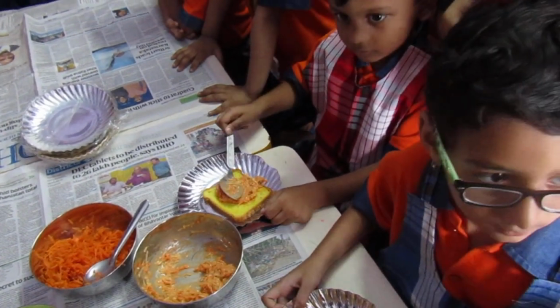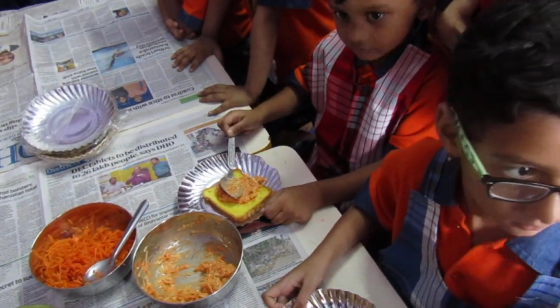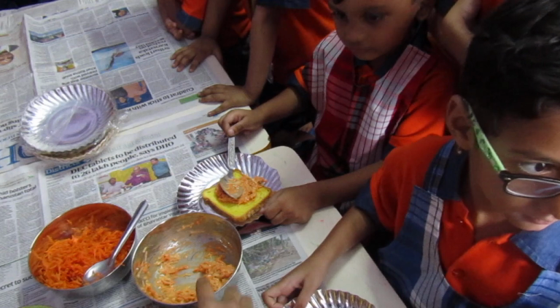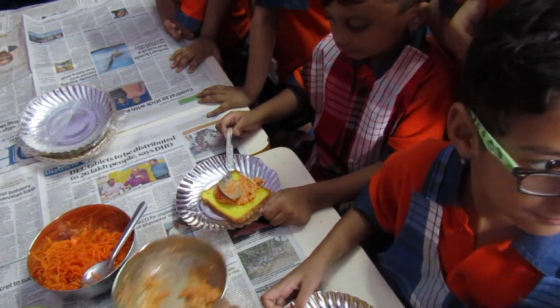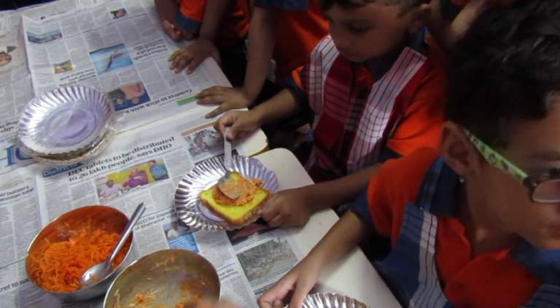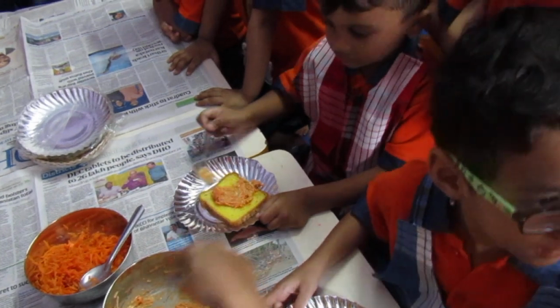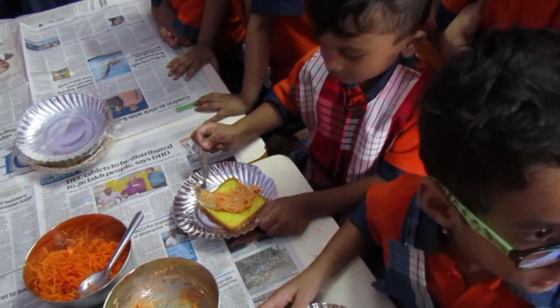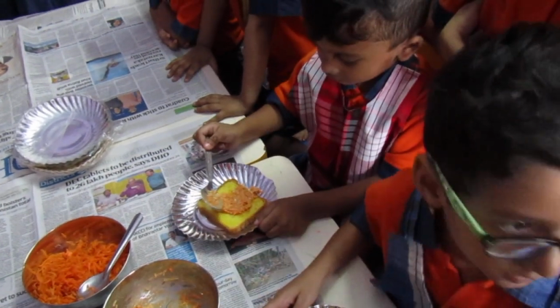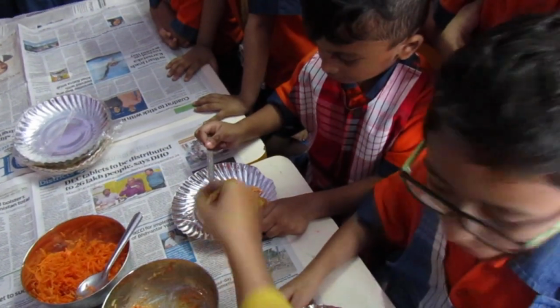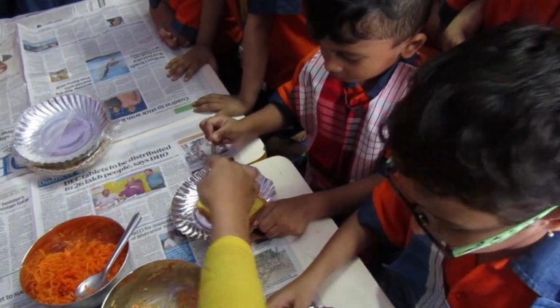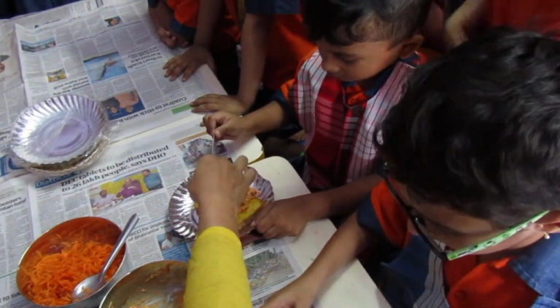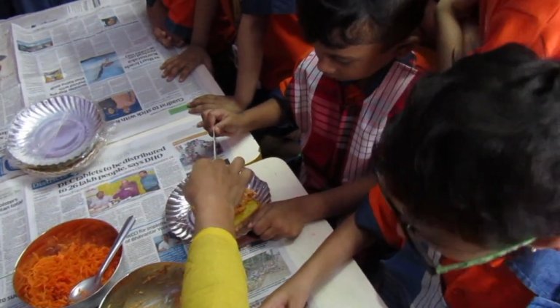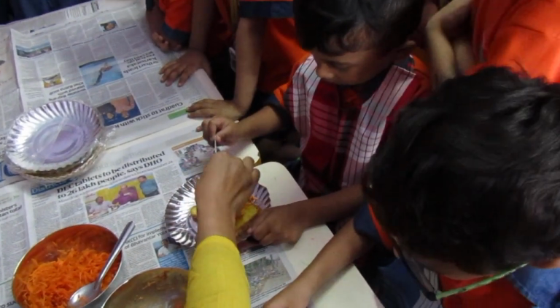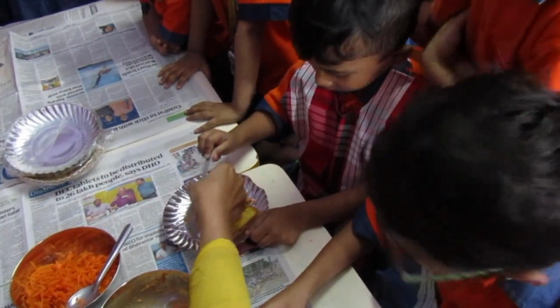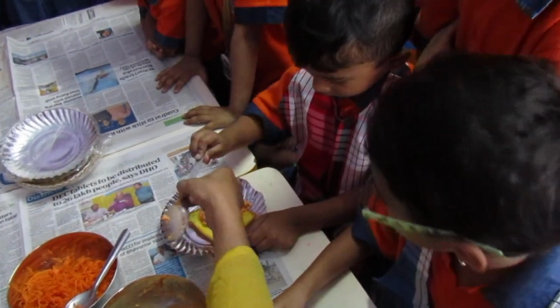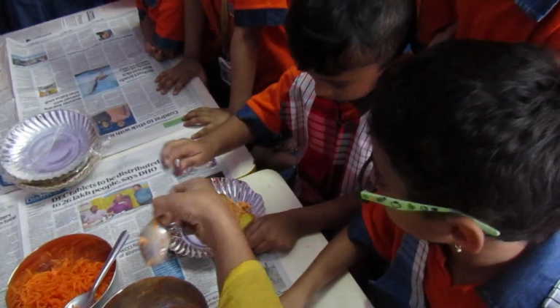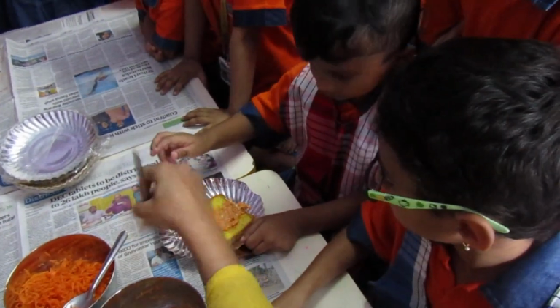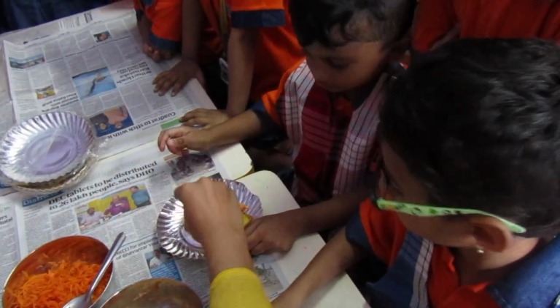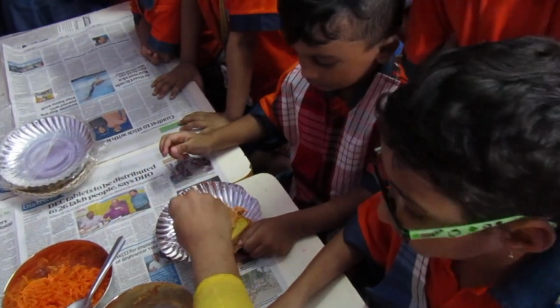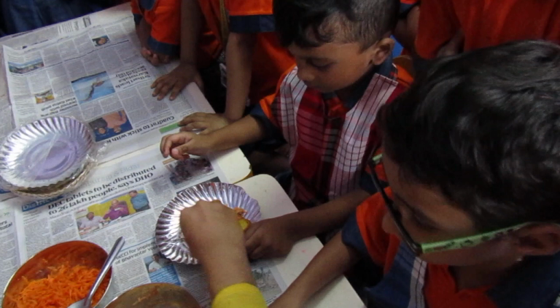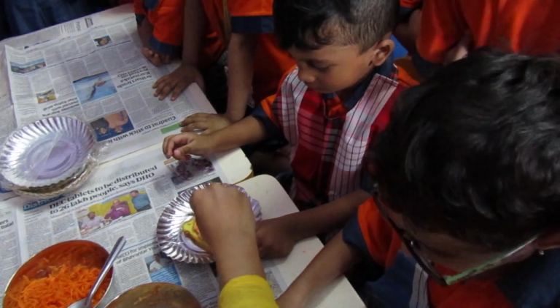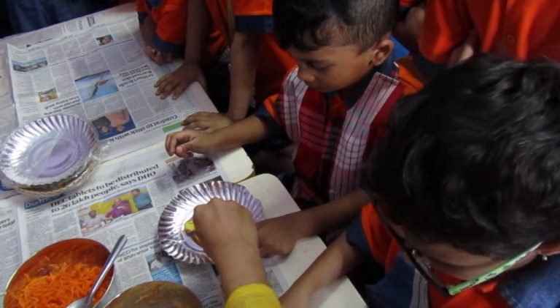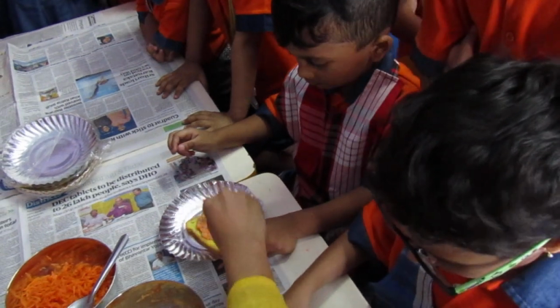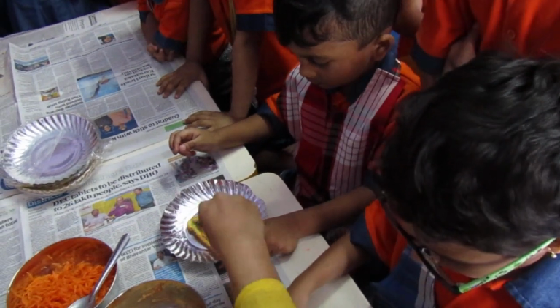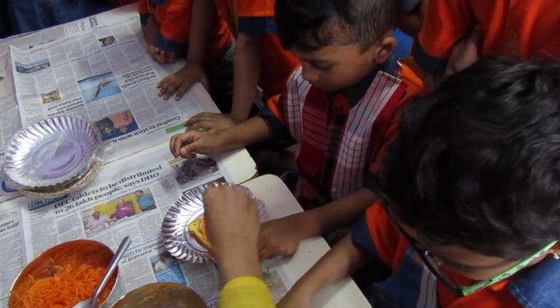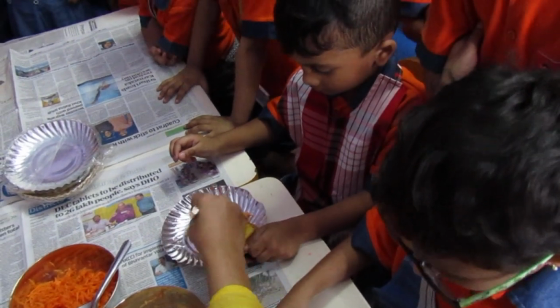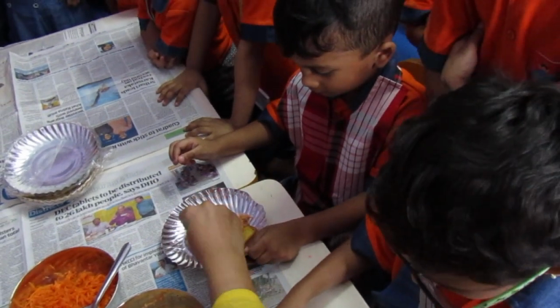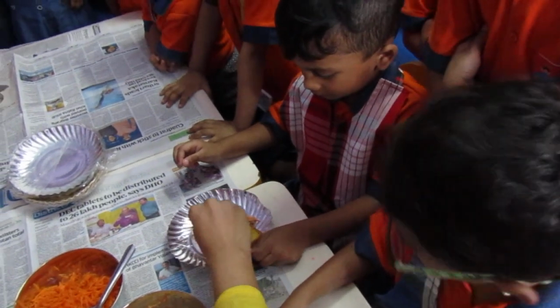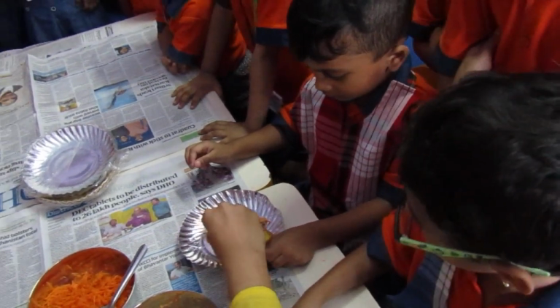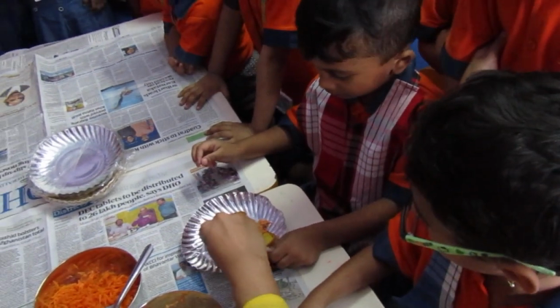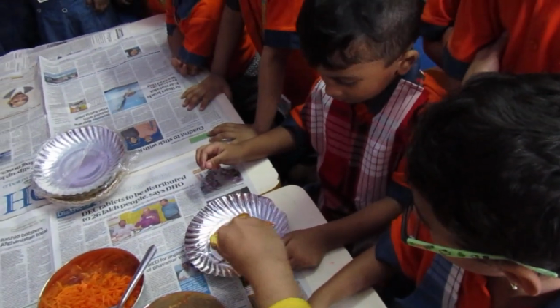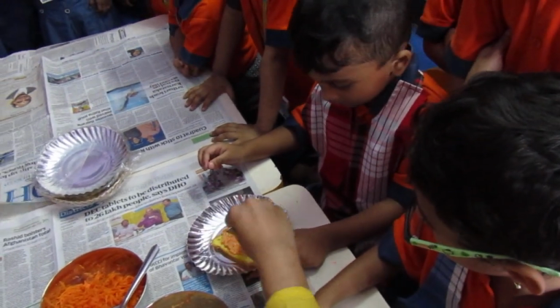Yes, spread it. Yes, spread it. Like this, it should be spread on full bread, okay?